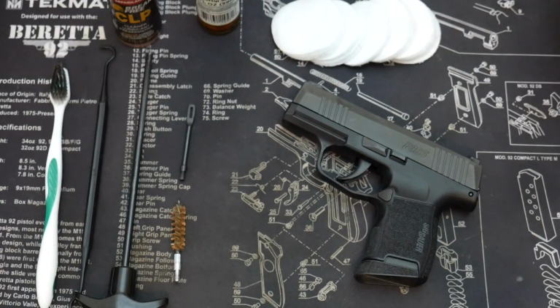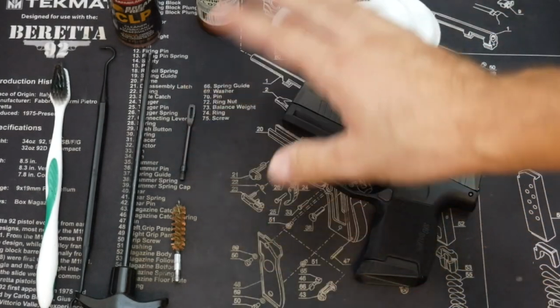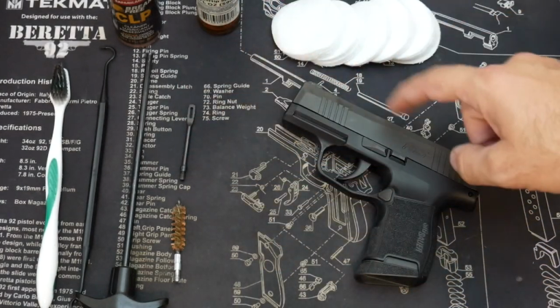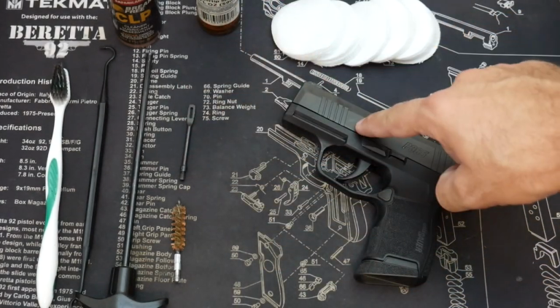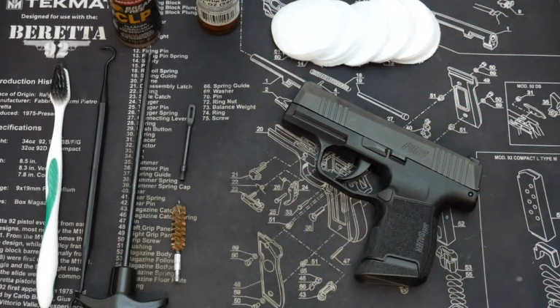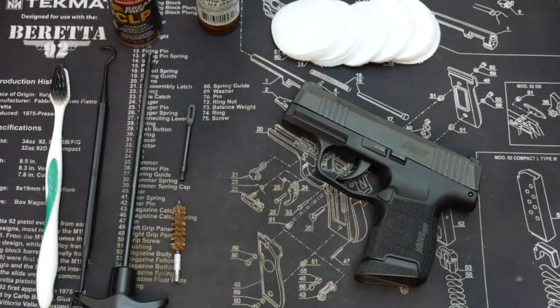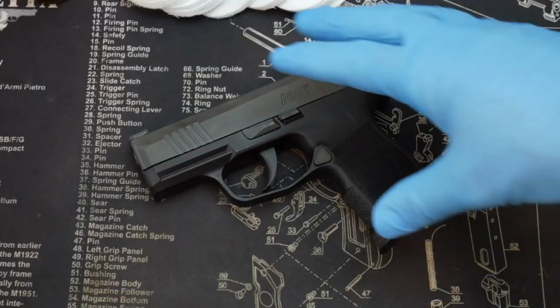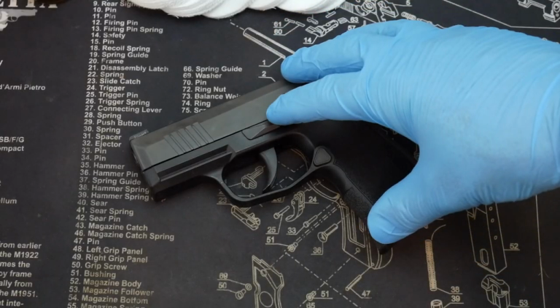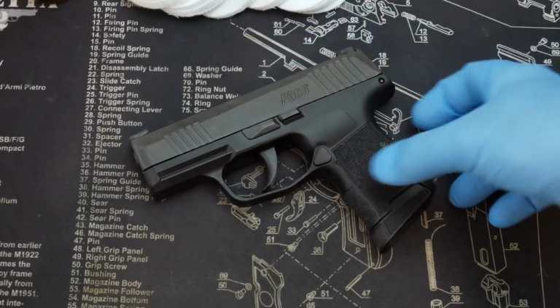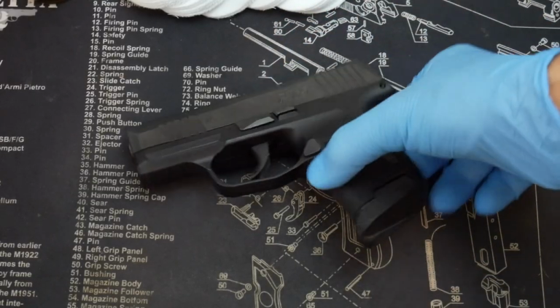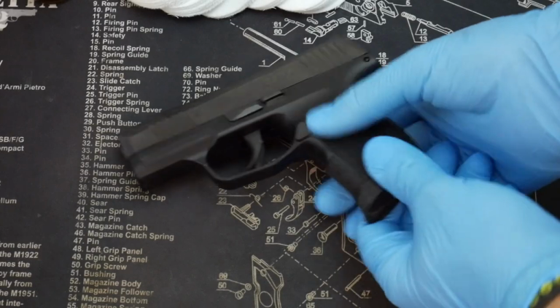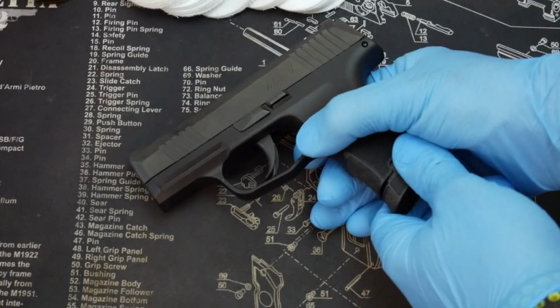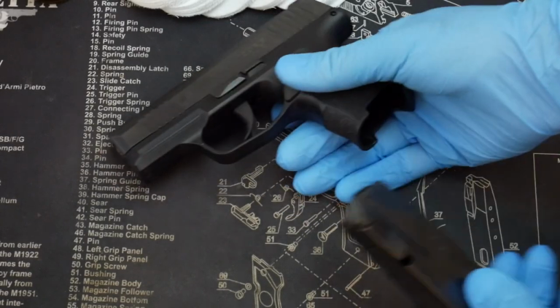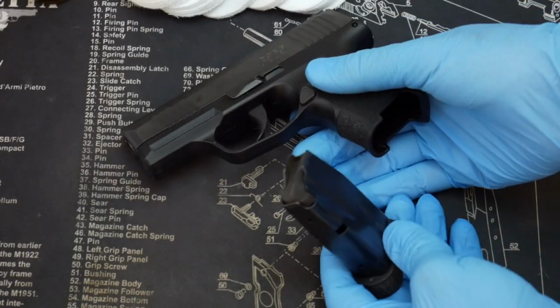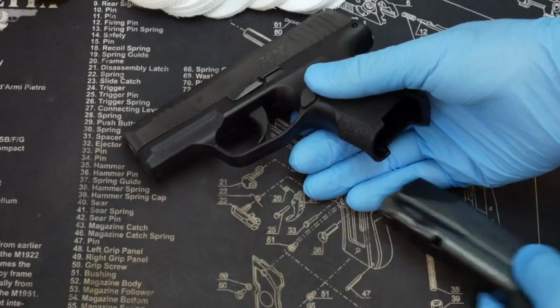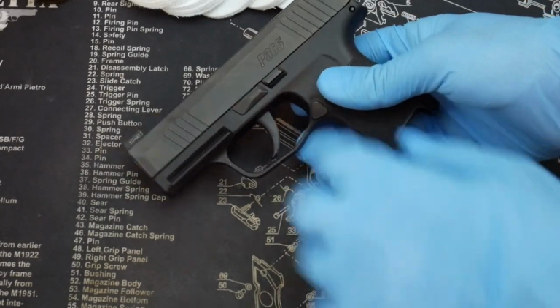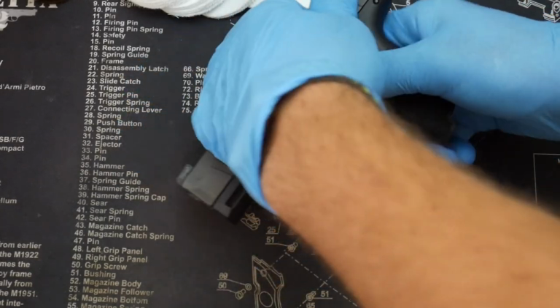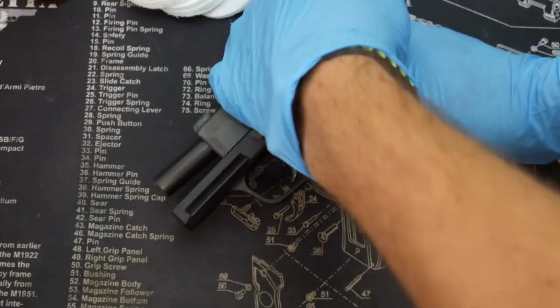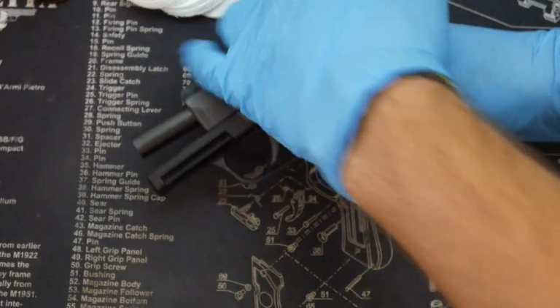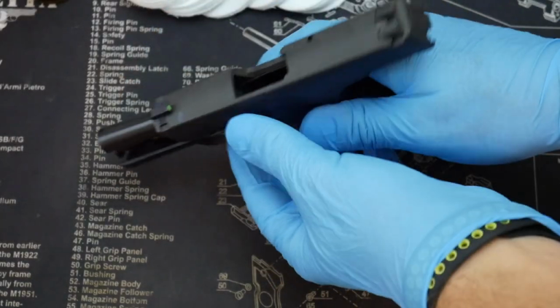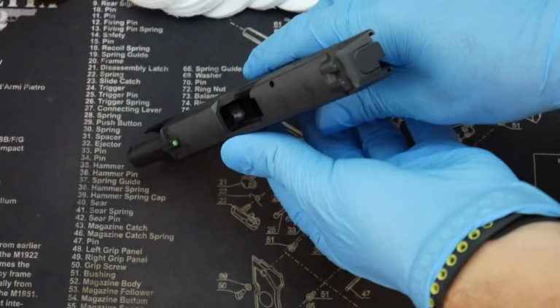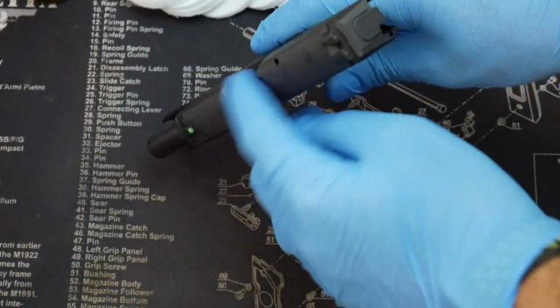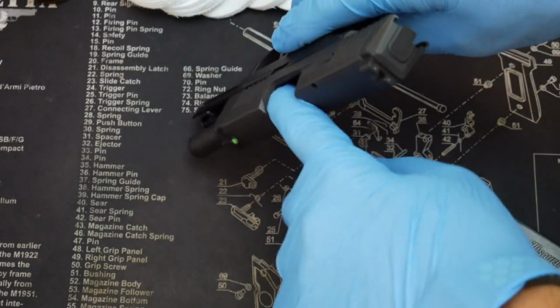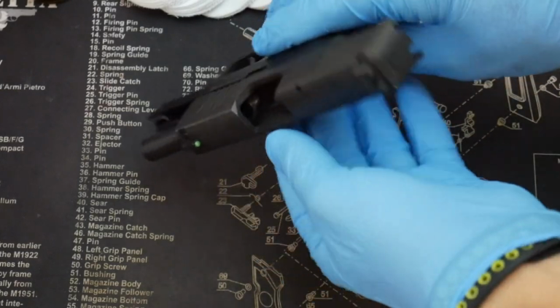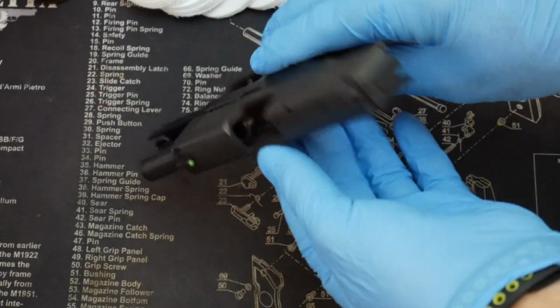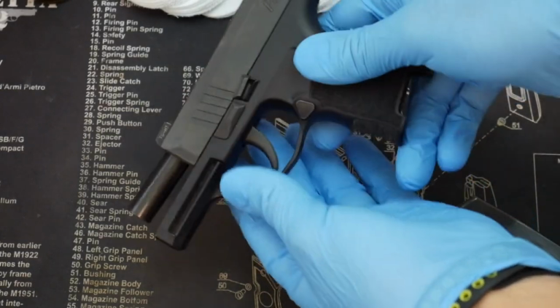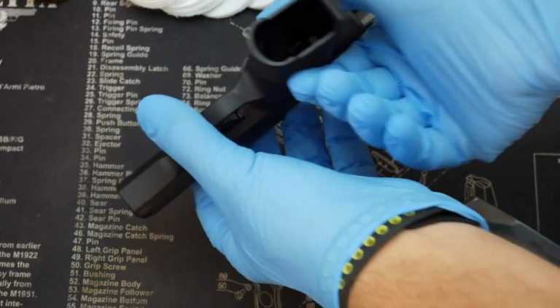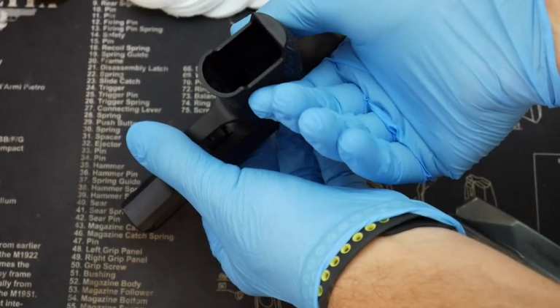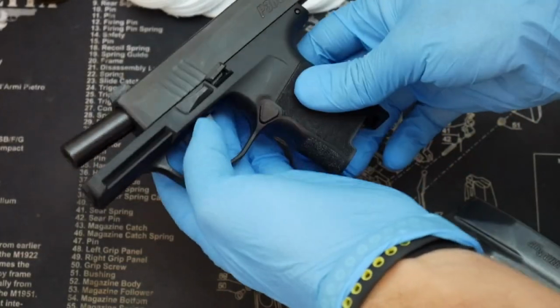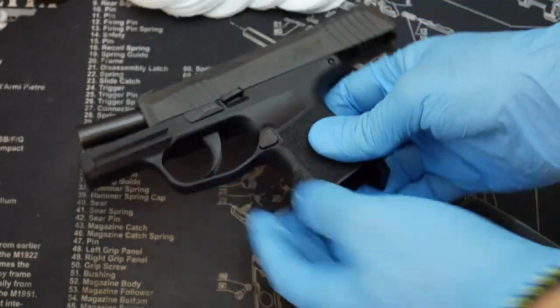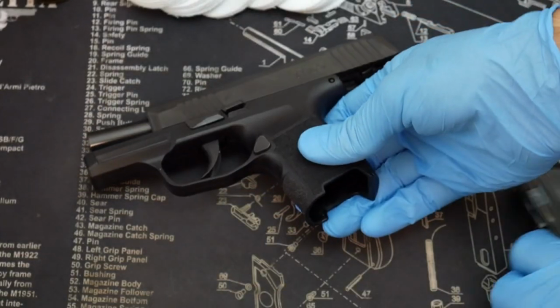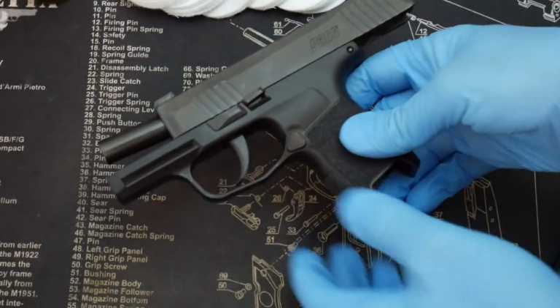Without further ado, let's get into the cleaning. The very first step is to make sure your firearm is unloaded. Take the mag out, rack the slide back, and make sure there is nothing in that chamber. Check everything — you're good to go, nice and safe.